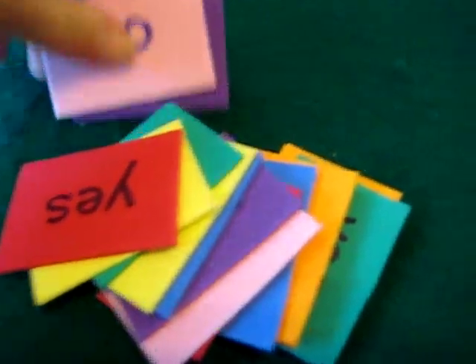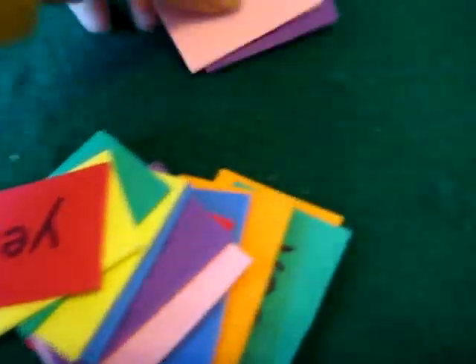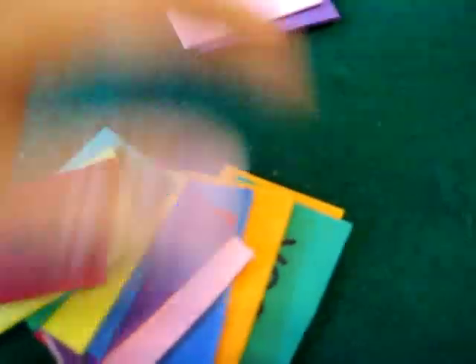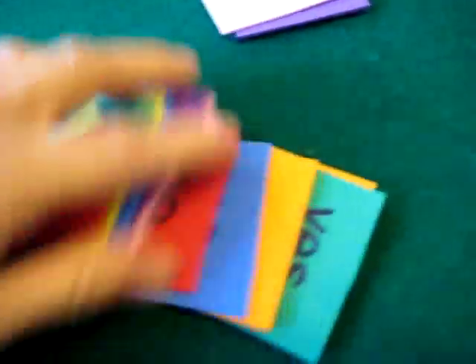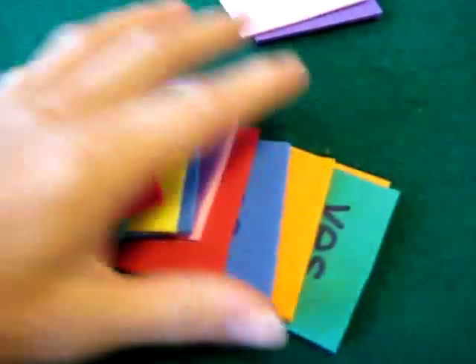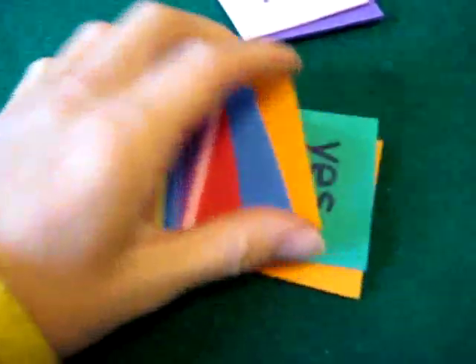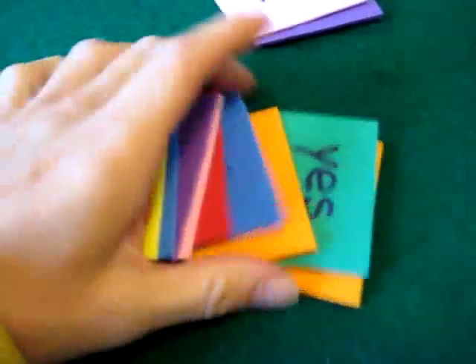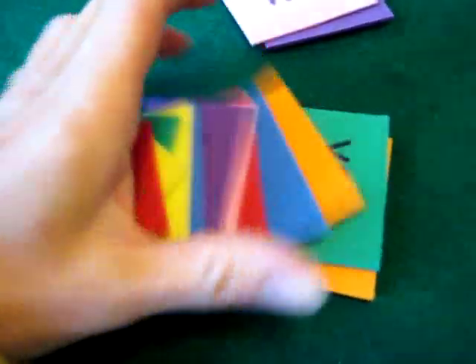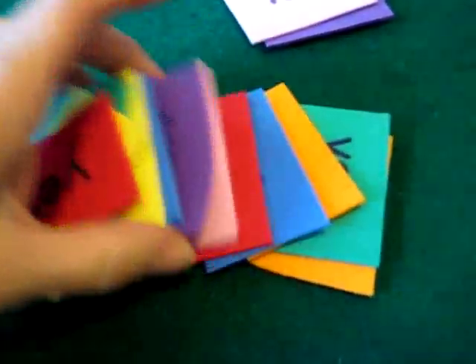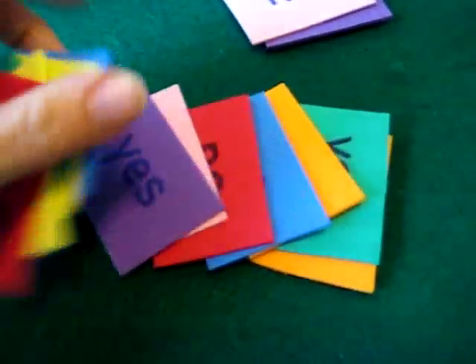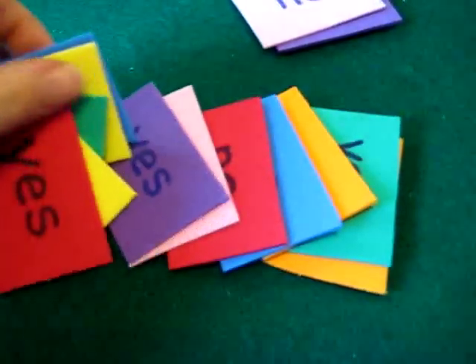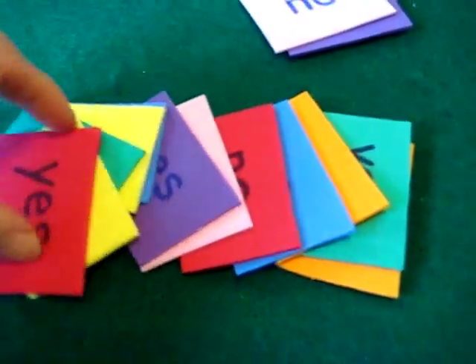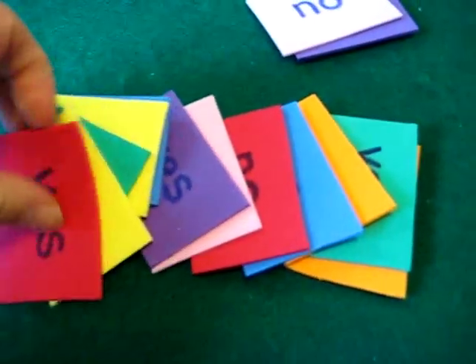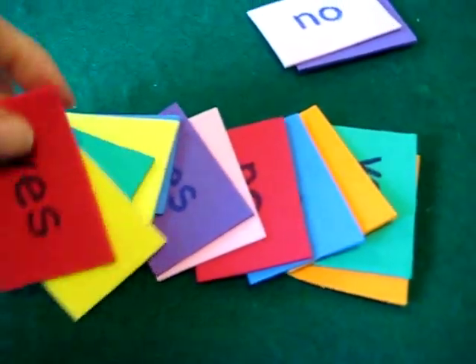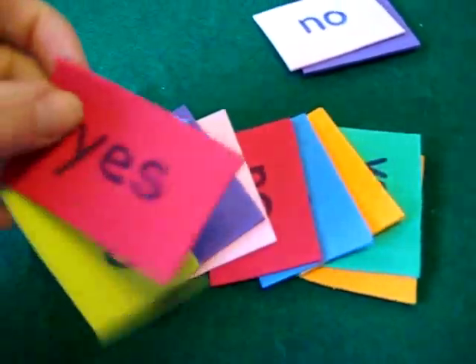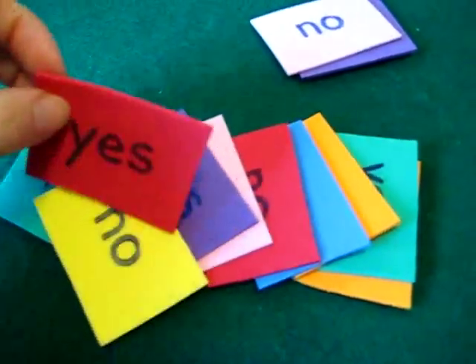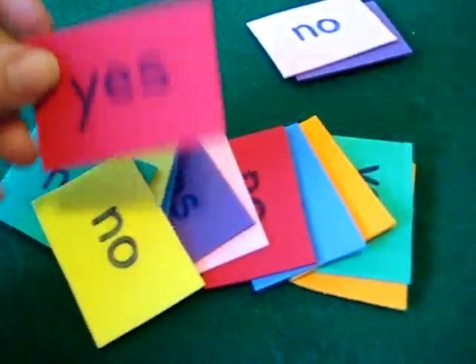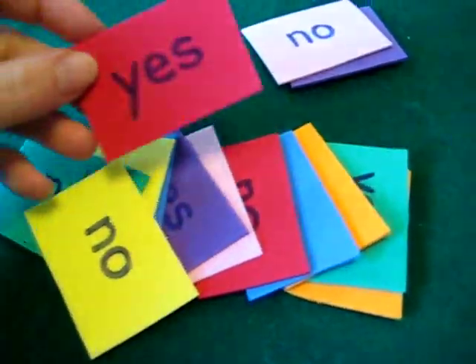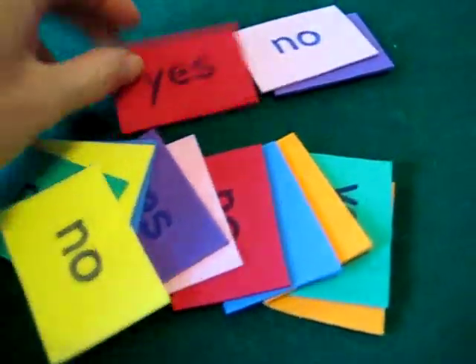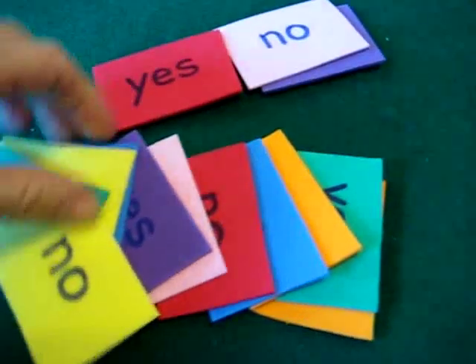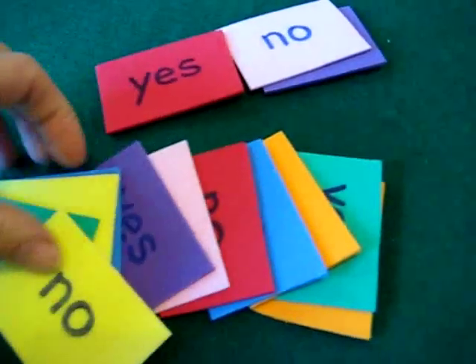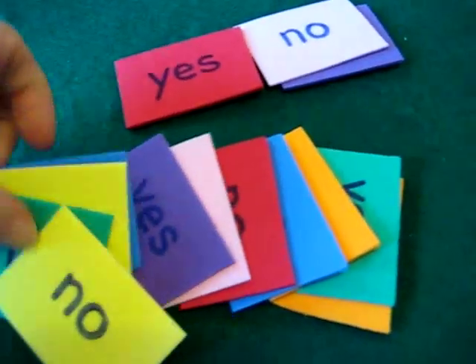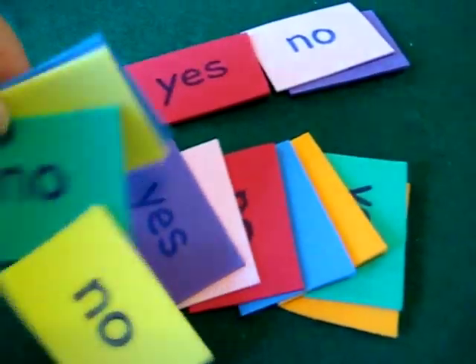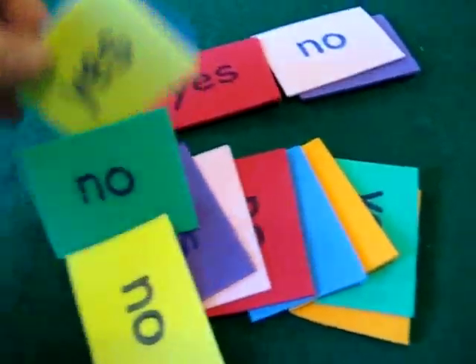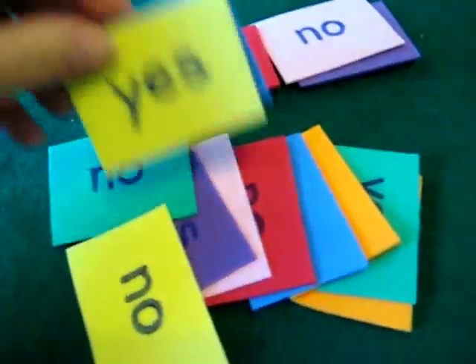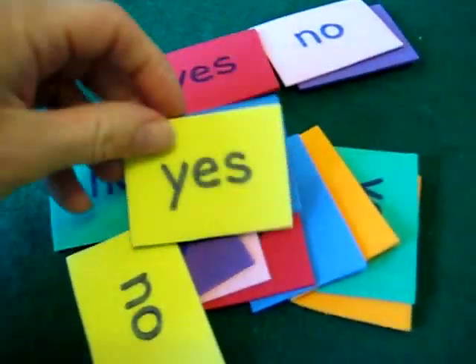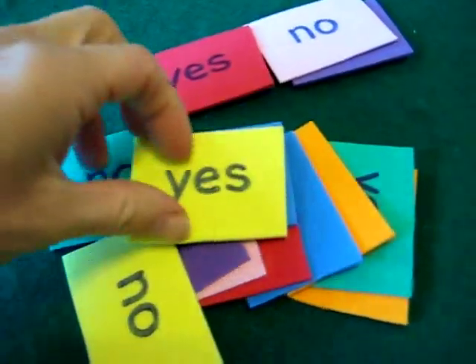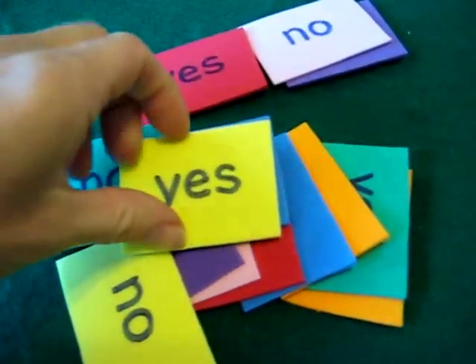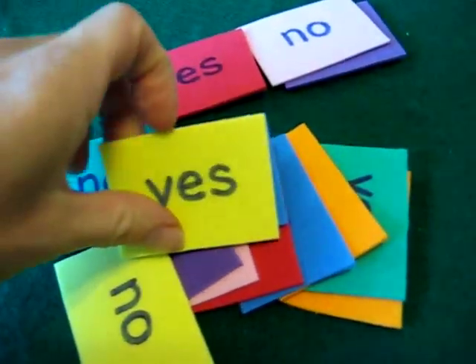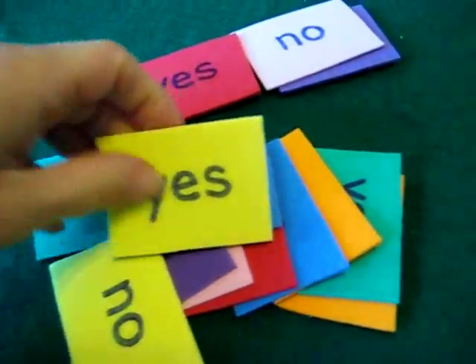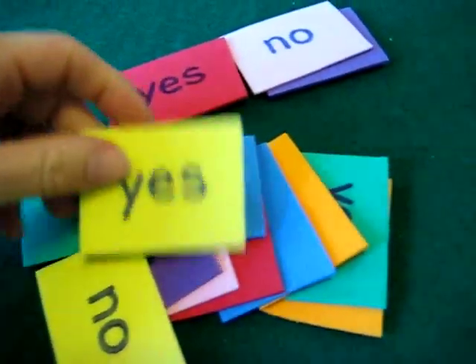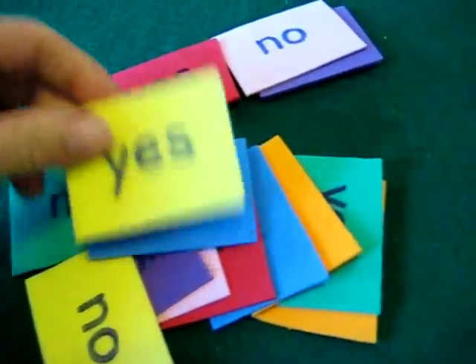So first of all, I have these little squares, rectangles — foam pieces cut into rectangles.